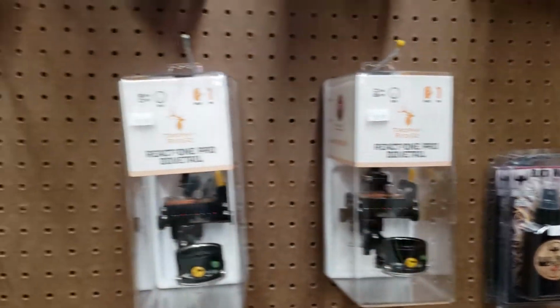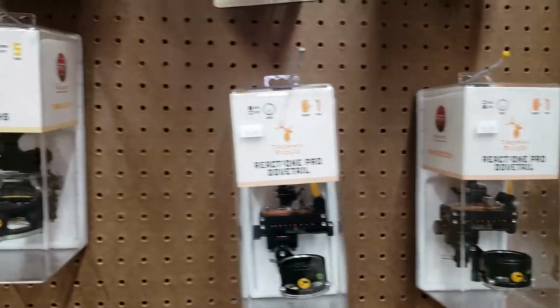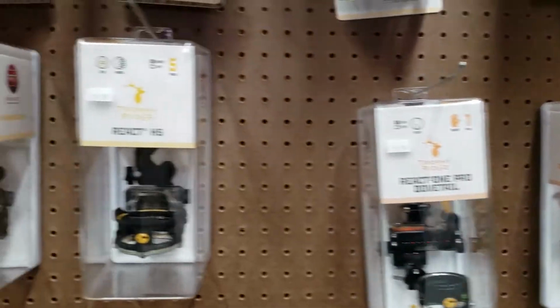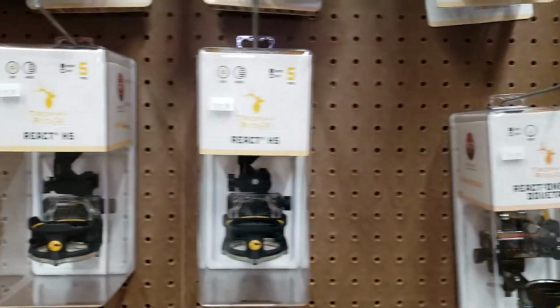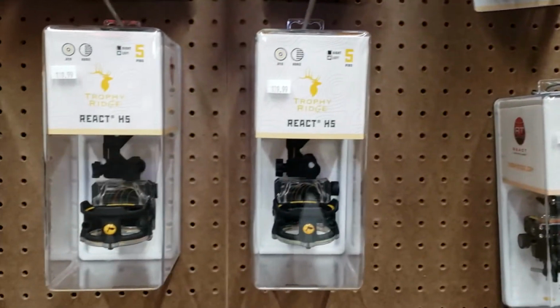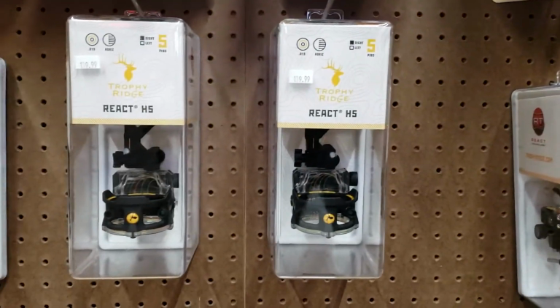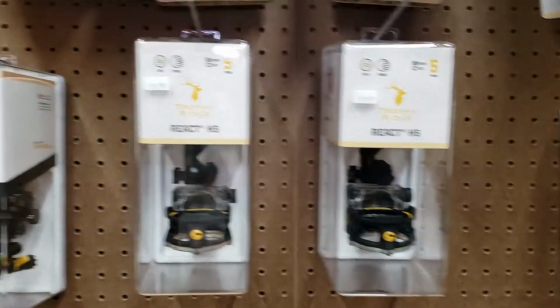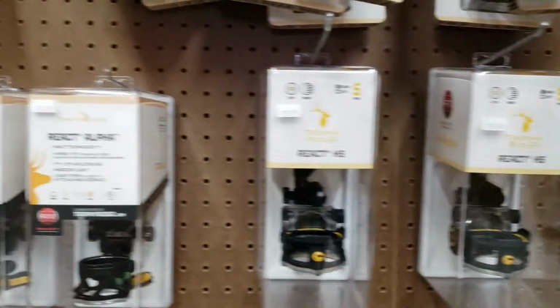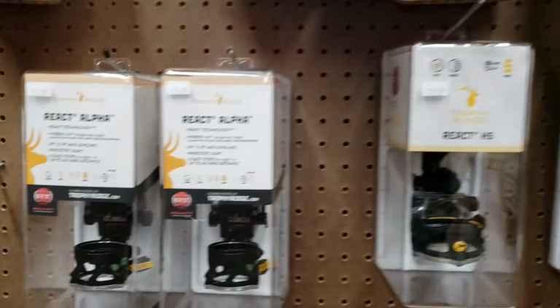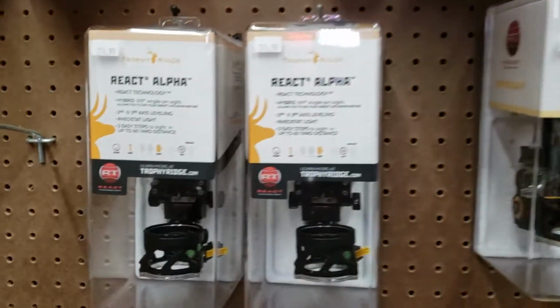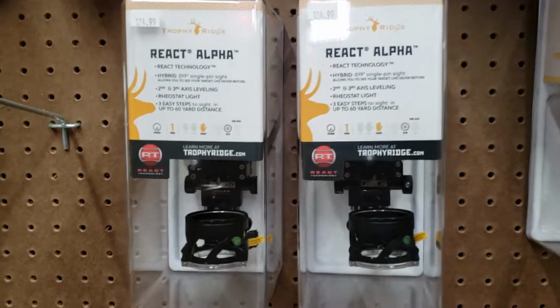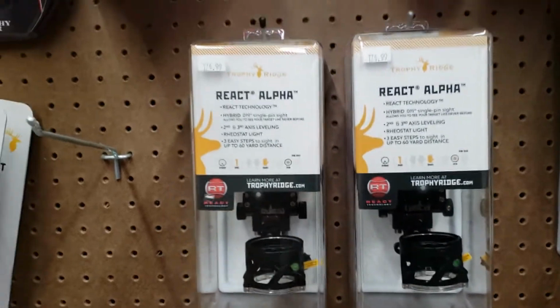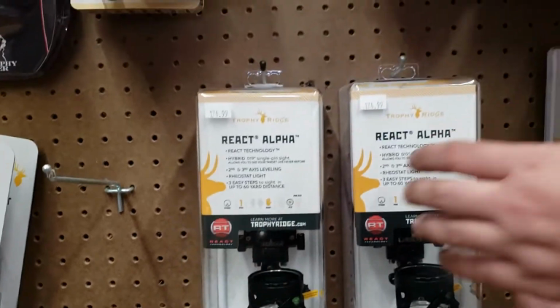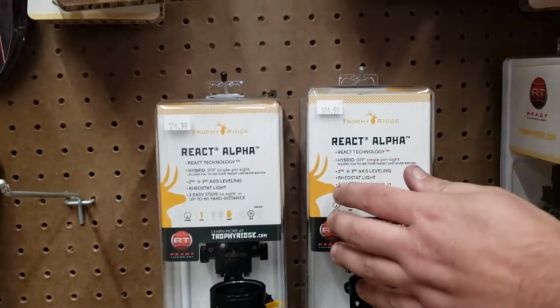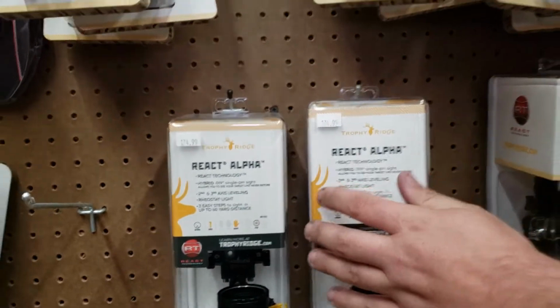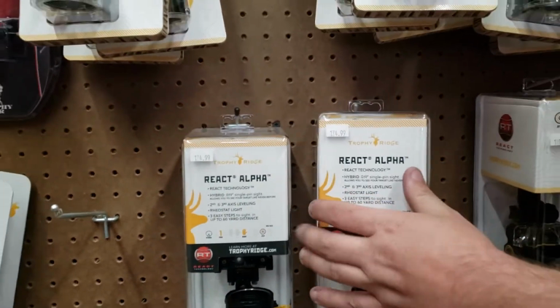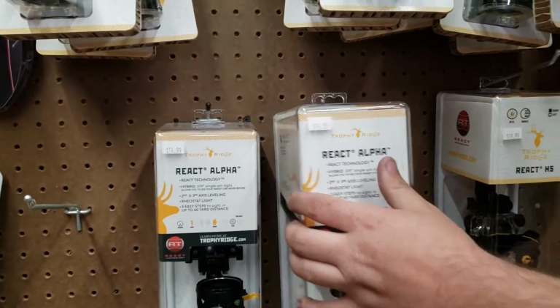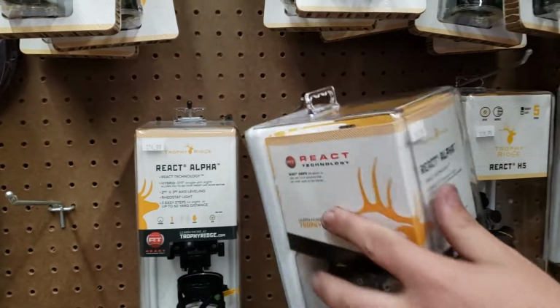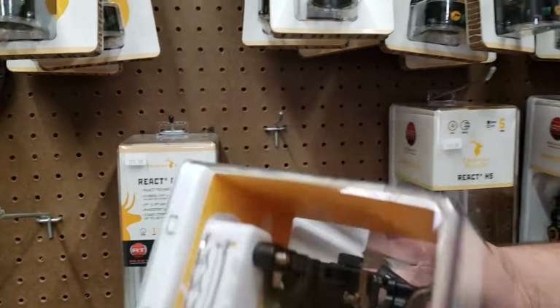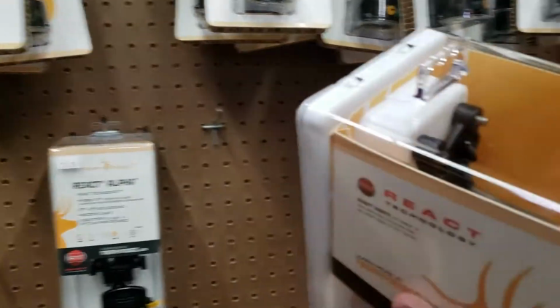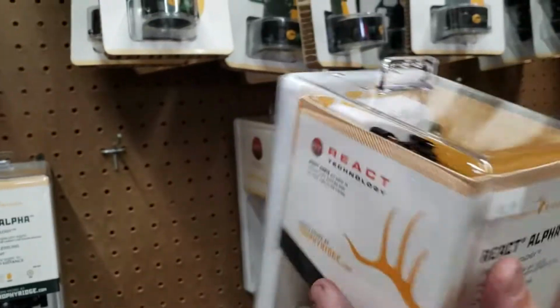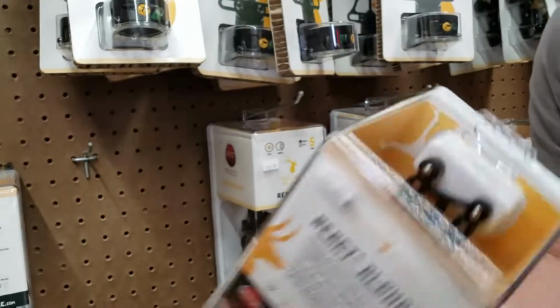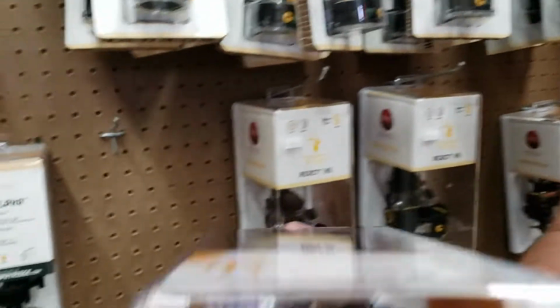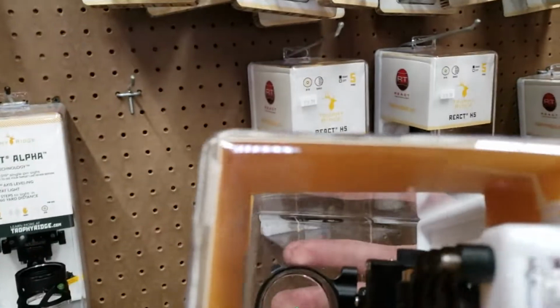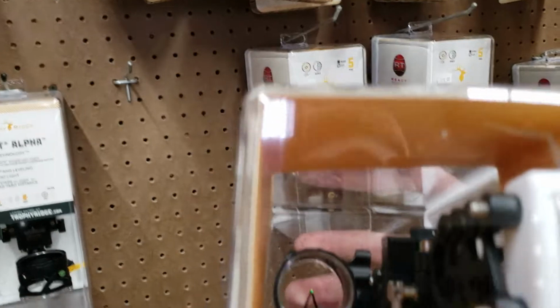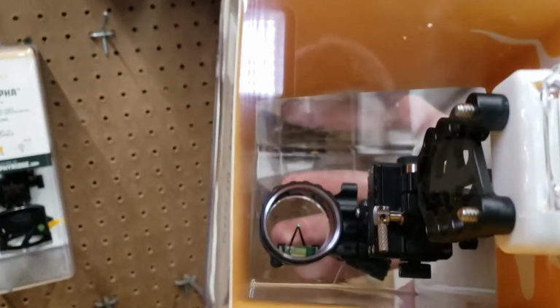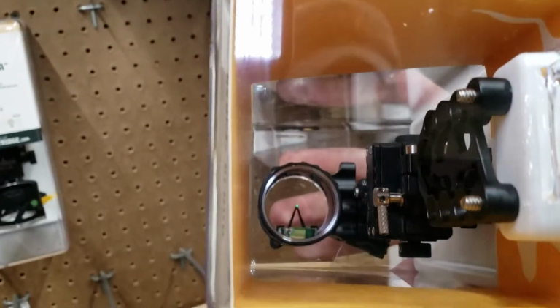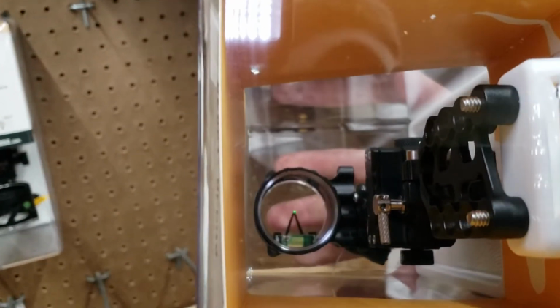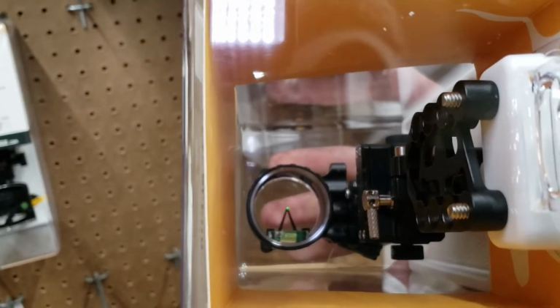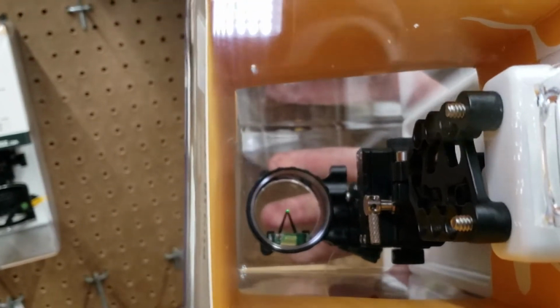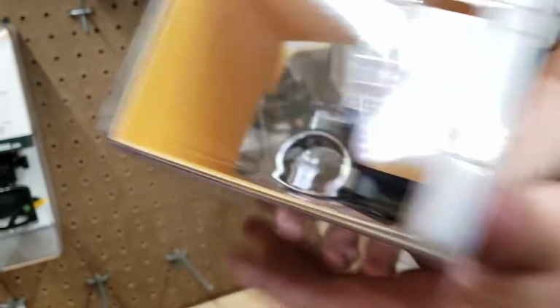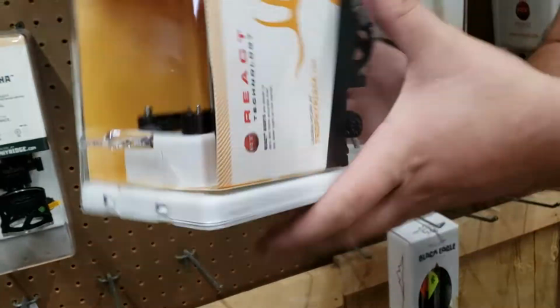We got regular Reacts, React Alphas. It's pretty cool — check this out. I'll flip it around. It's got like a V-pin. It's super tough, super durable.